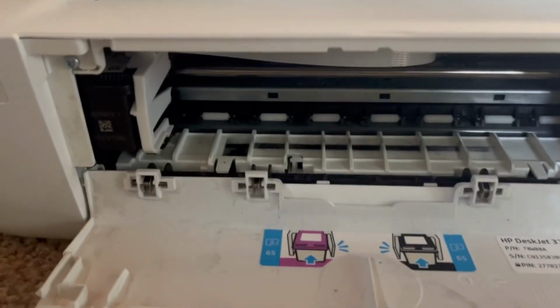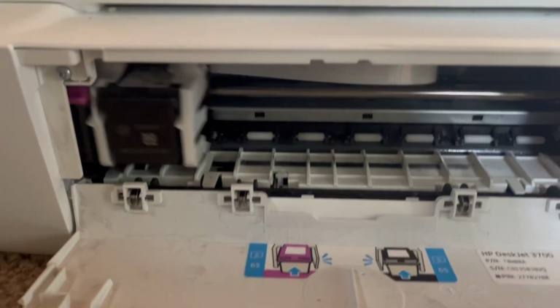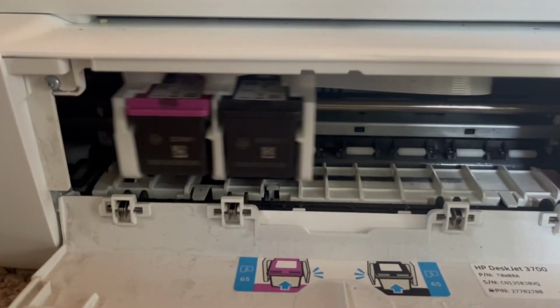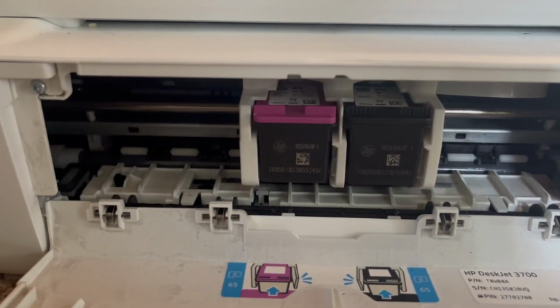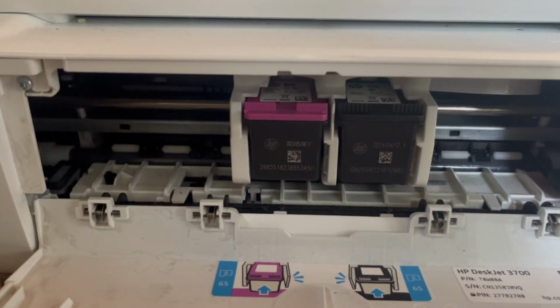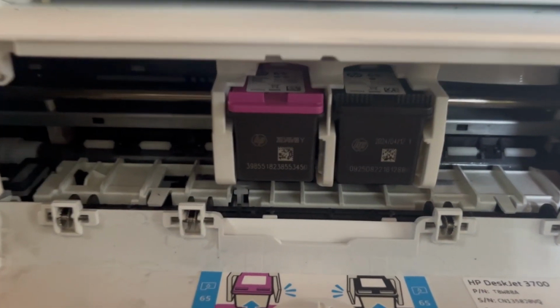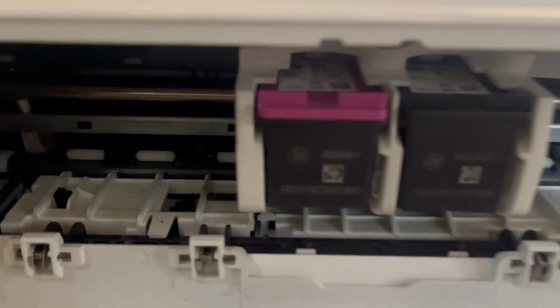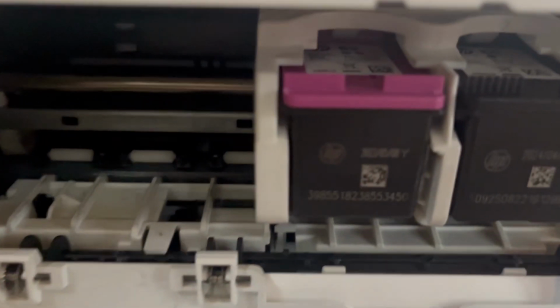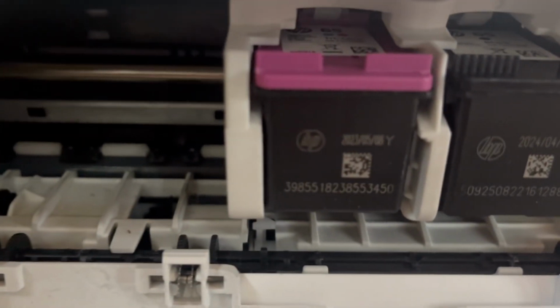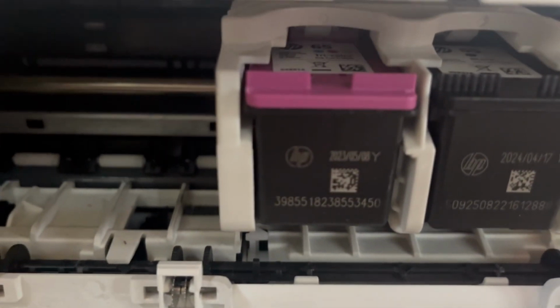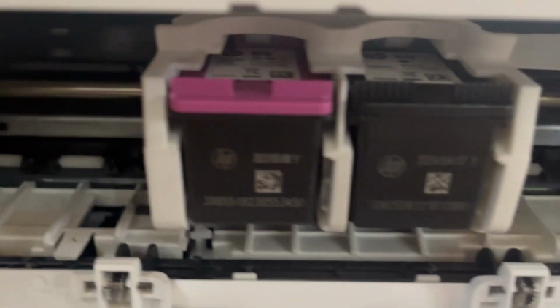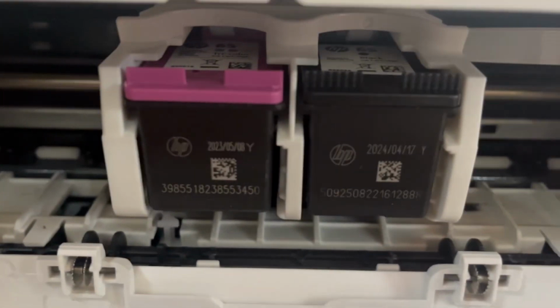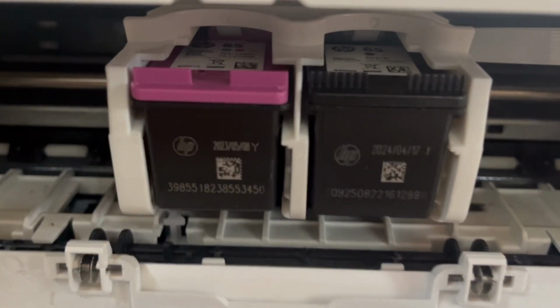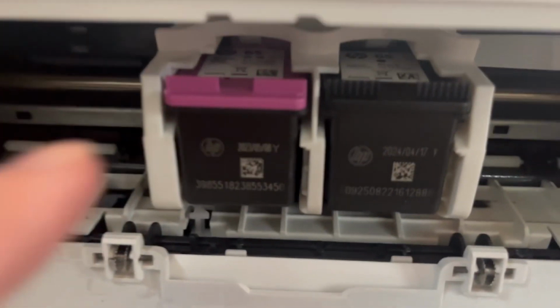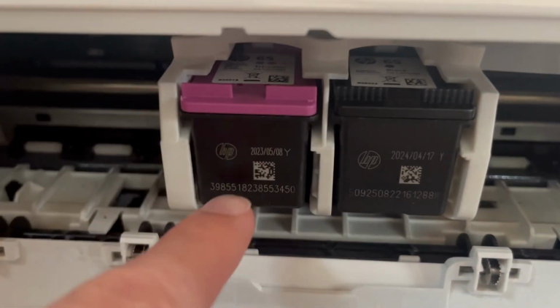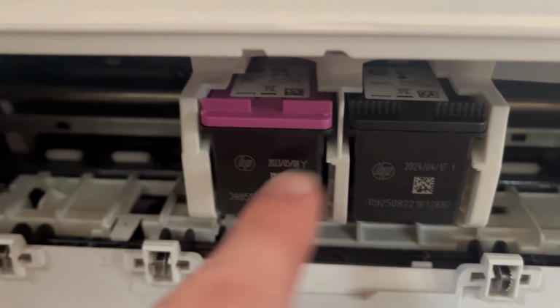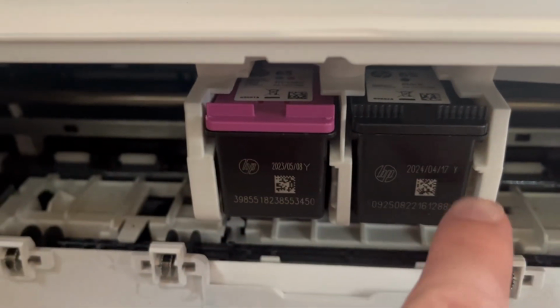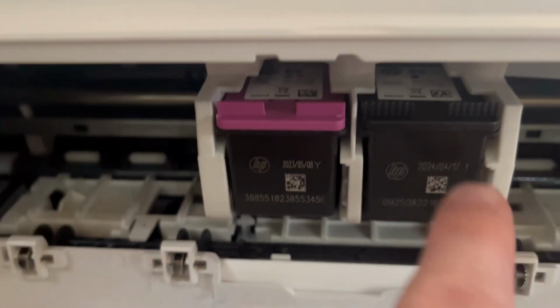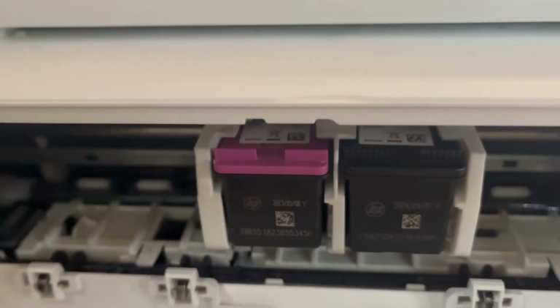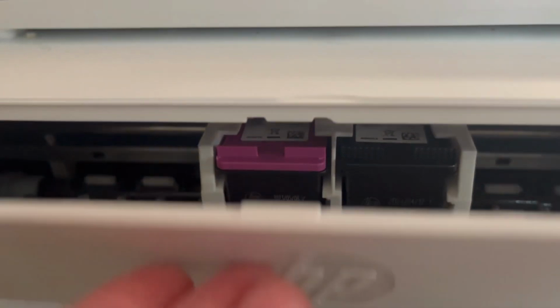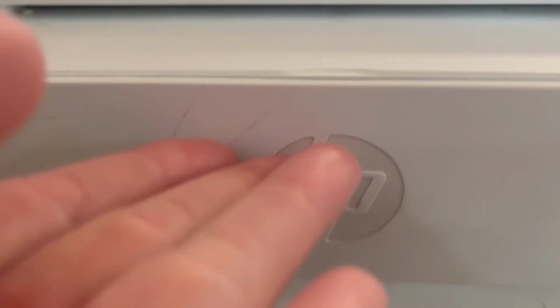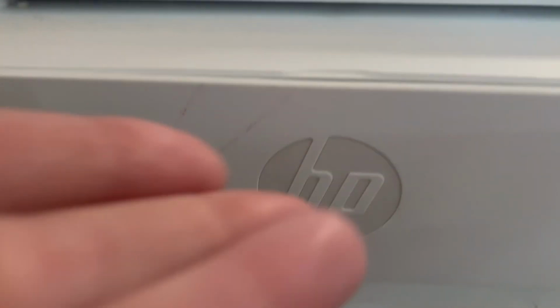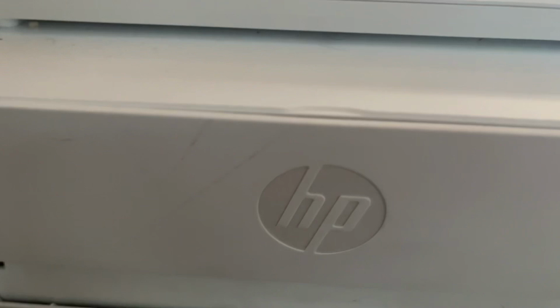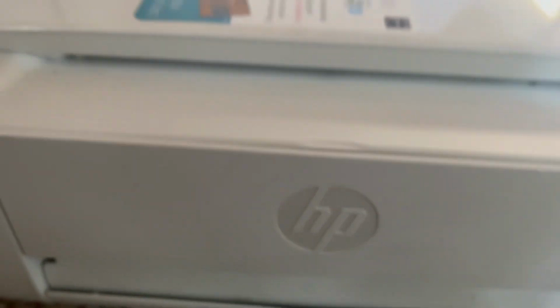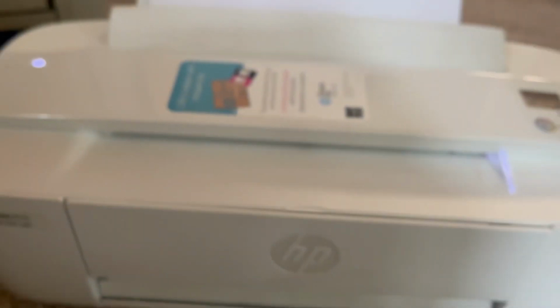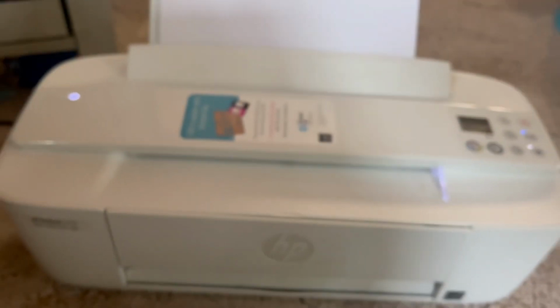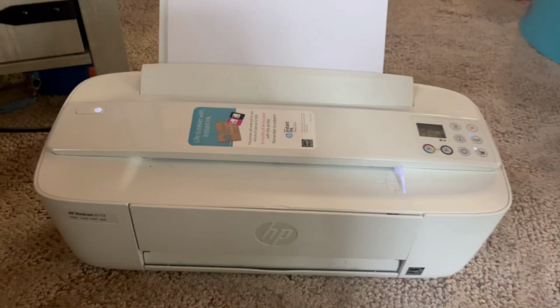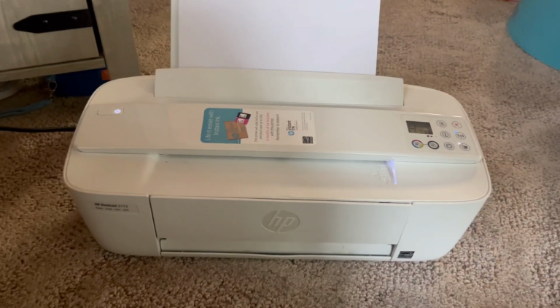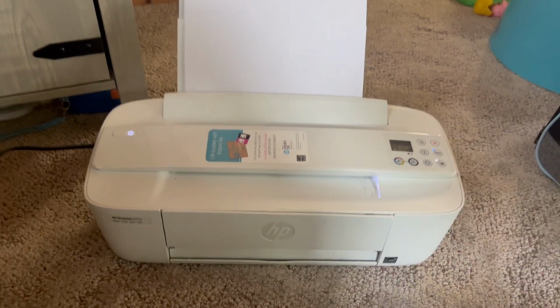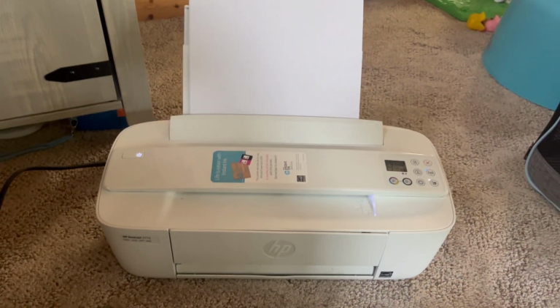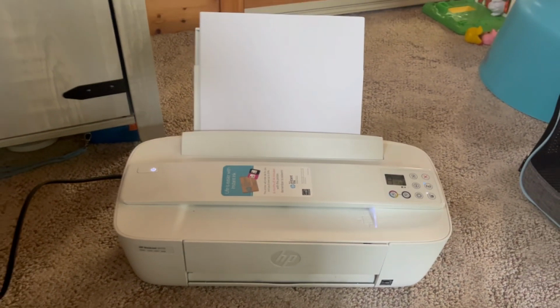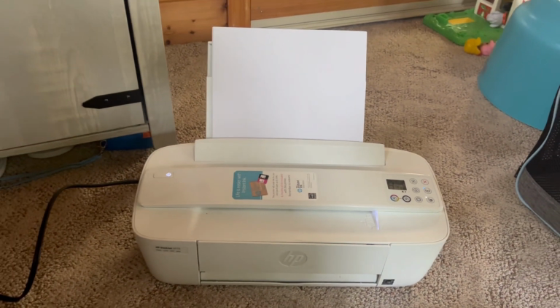This prints in color and in black and white. I find myself printing out recipes, shipping labels, various things for my children, lists and whatnot, and it does just the trick. I've even printed out photos and that worked out just fine as well.